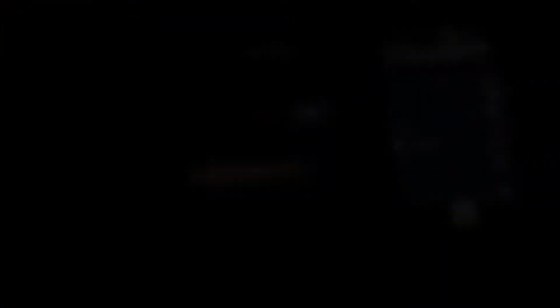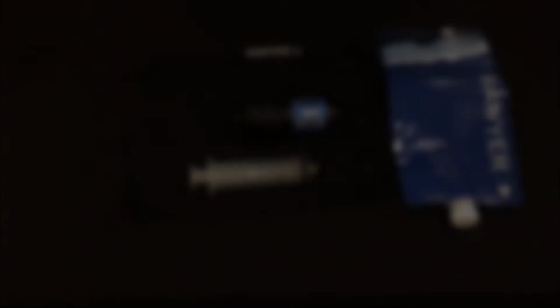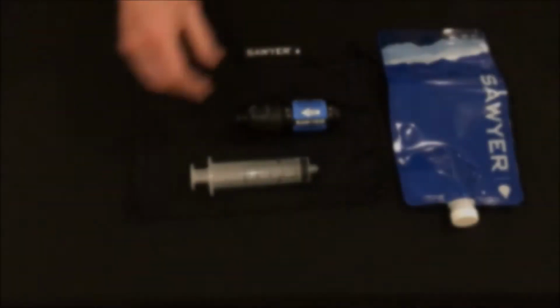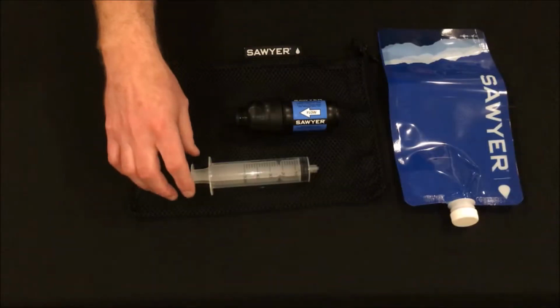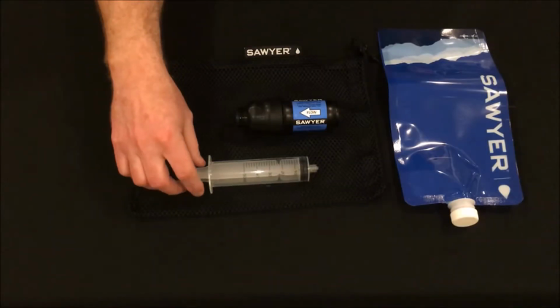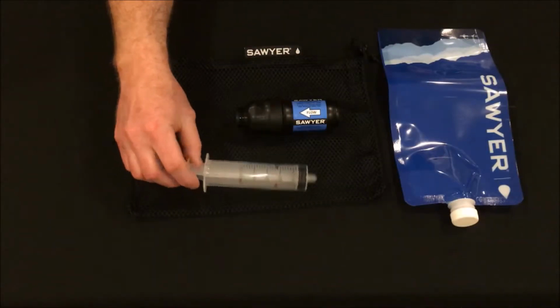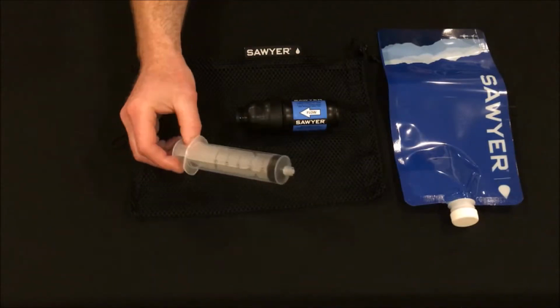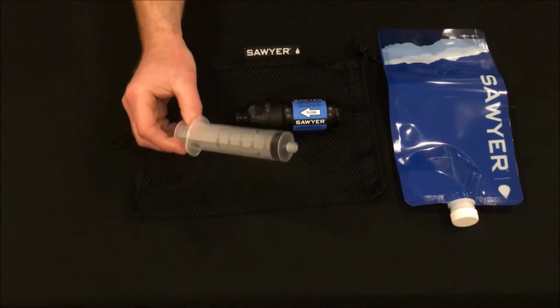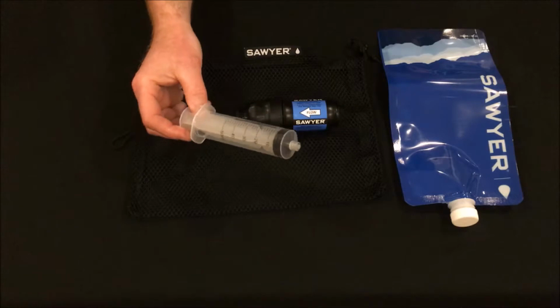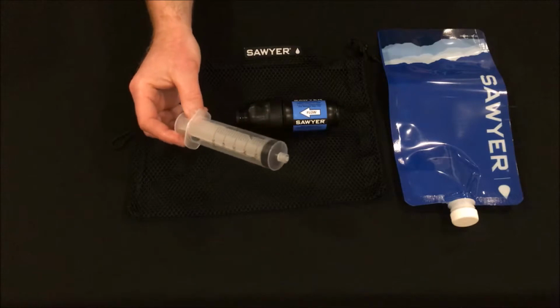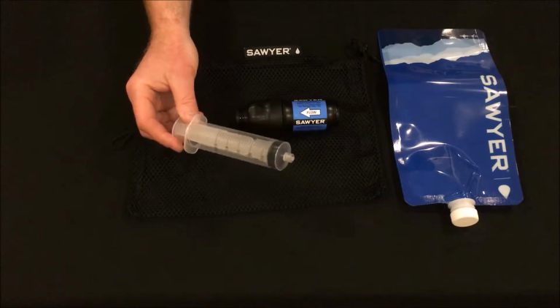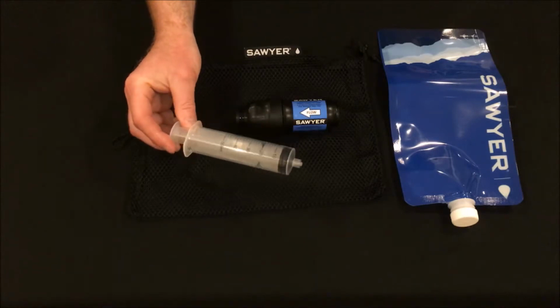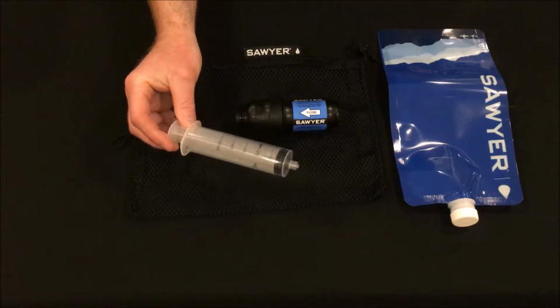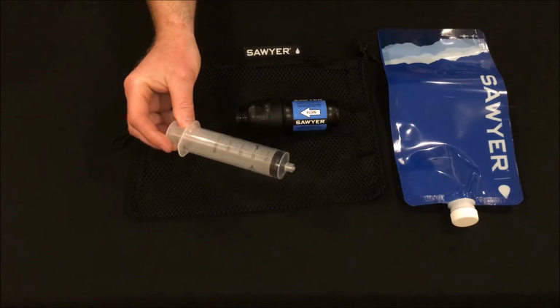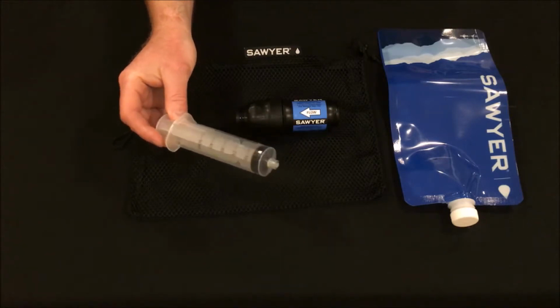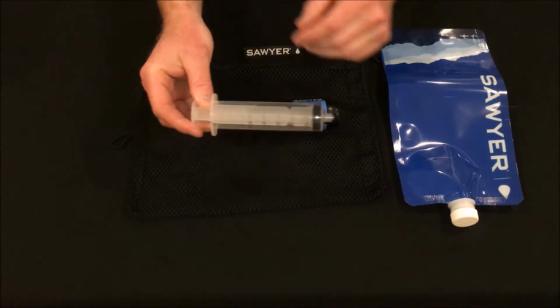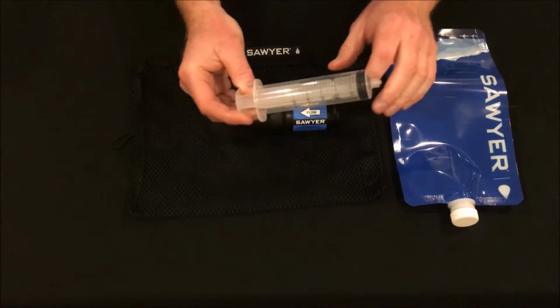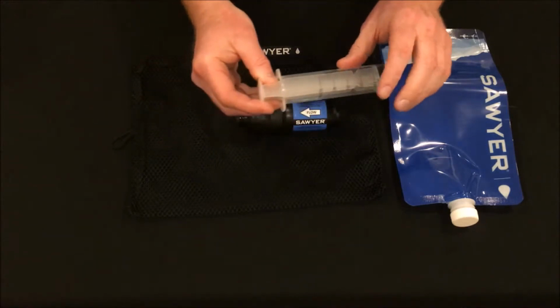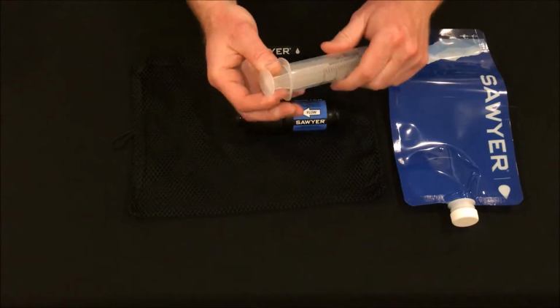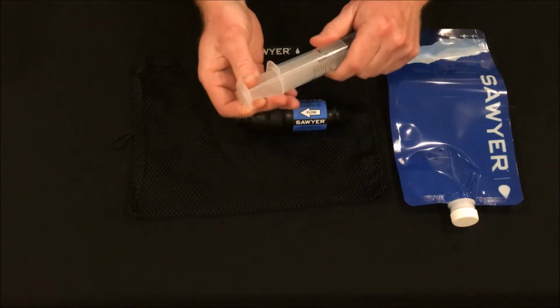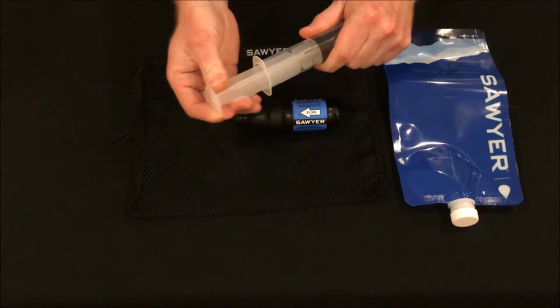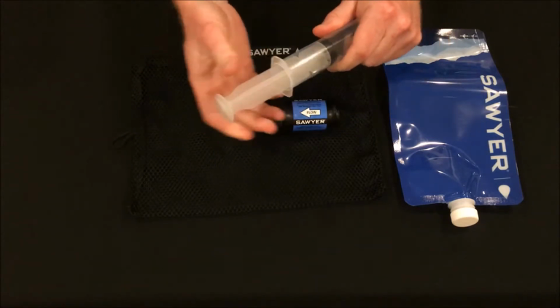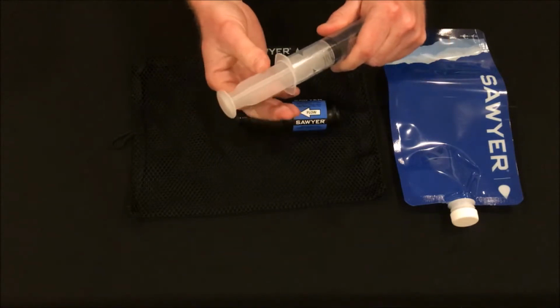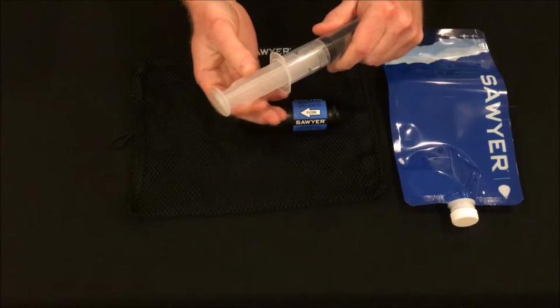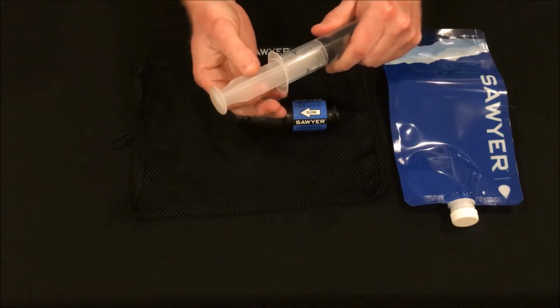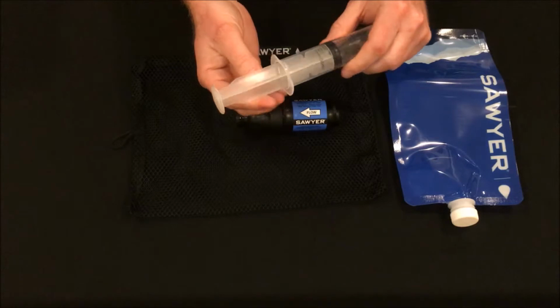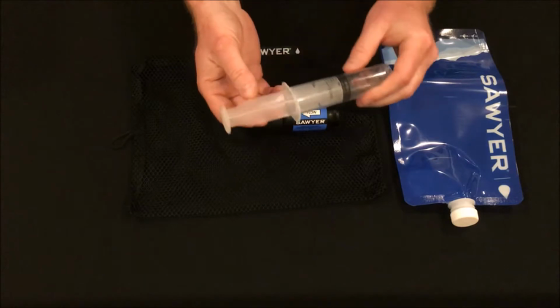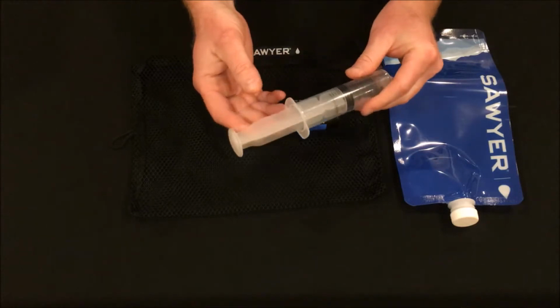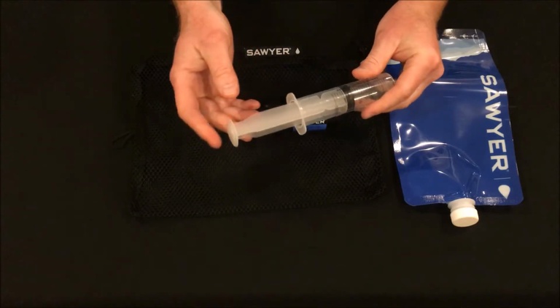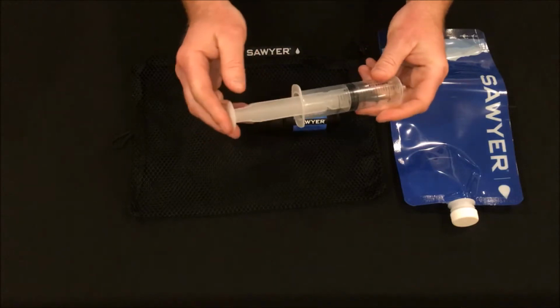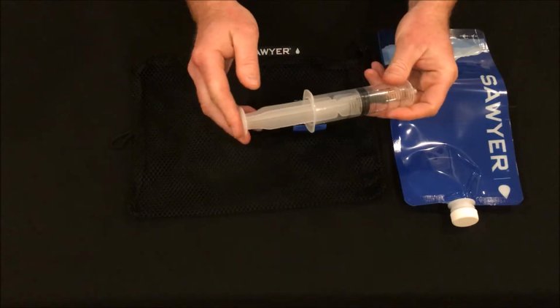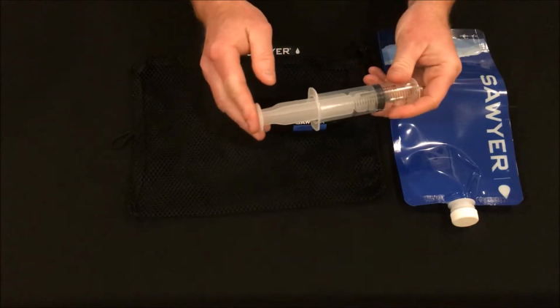The next thing I'm tossing is the syringe to back flush the unit. It's kind of bulky and I've seen a couple of videos where people said that the plunger part on the back broke during backcountry trips.